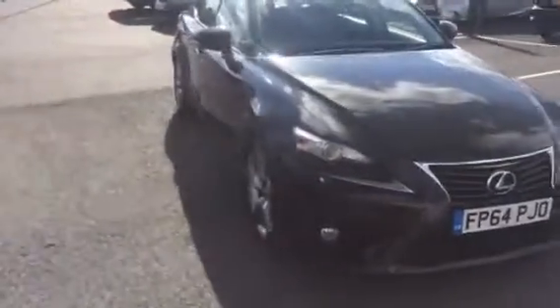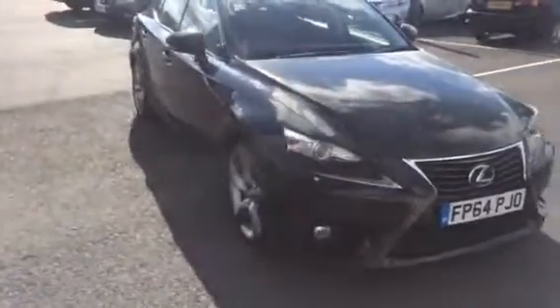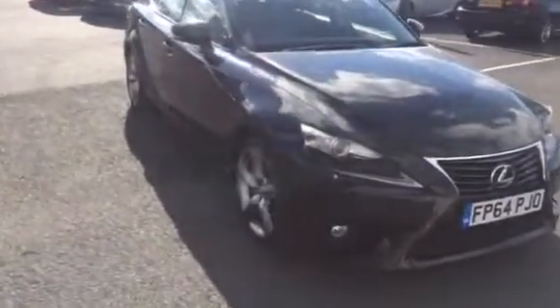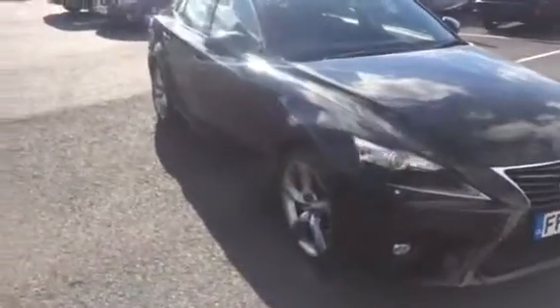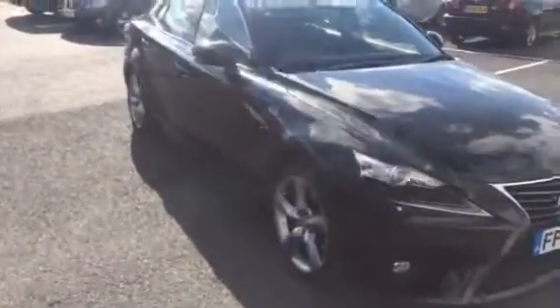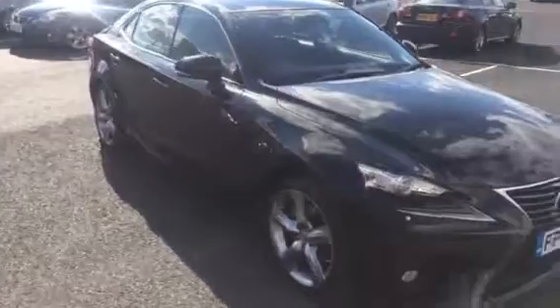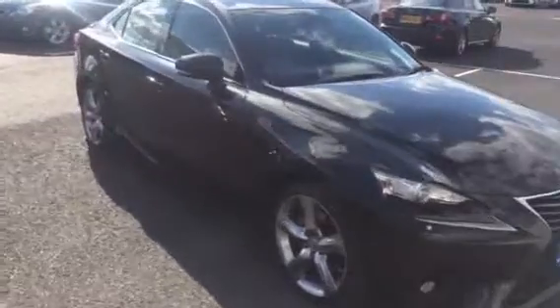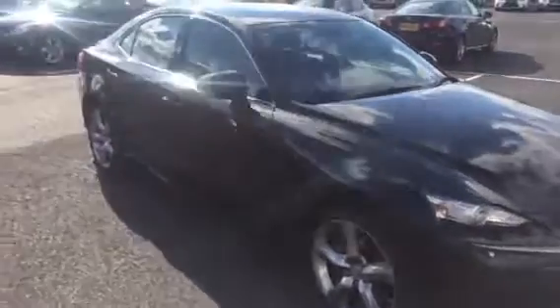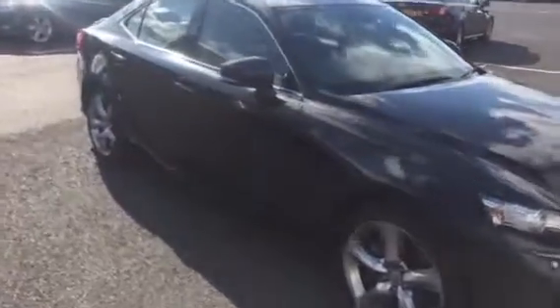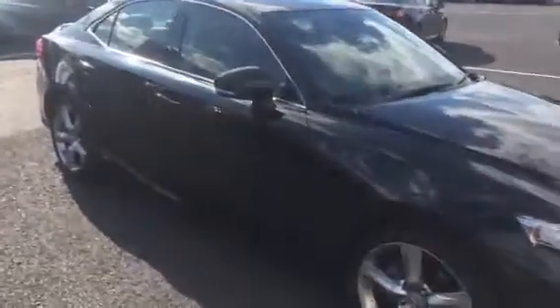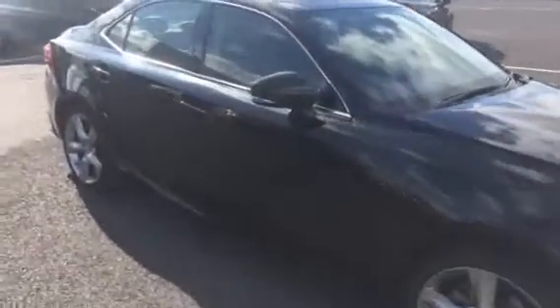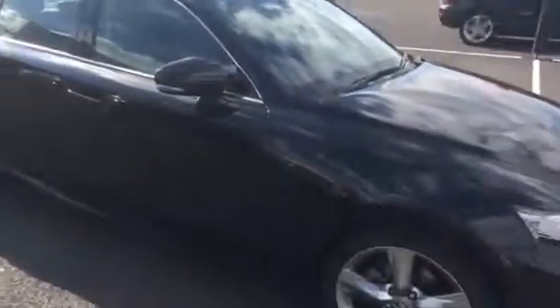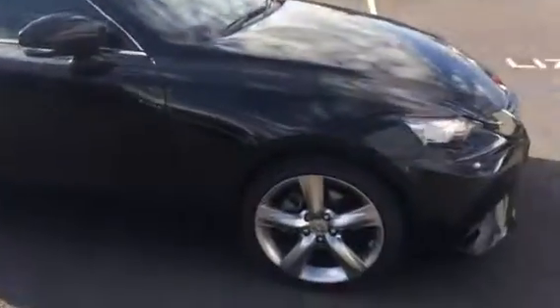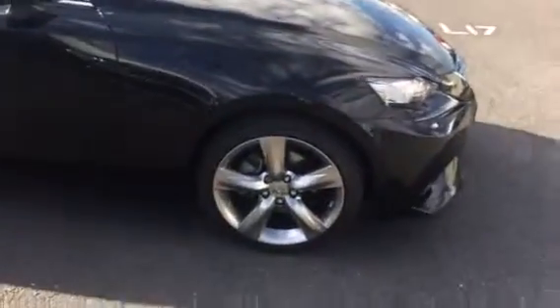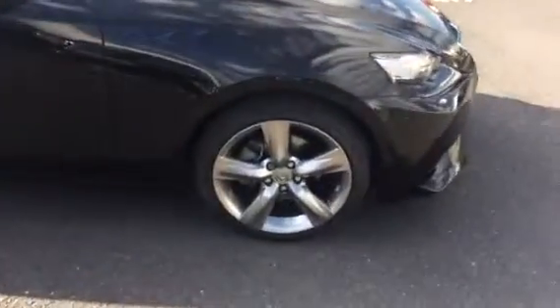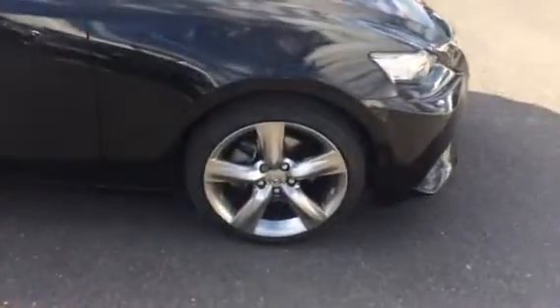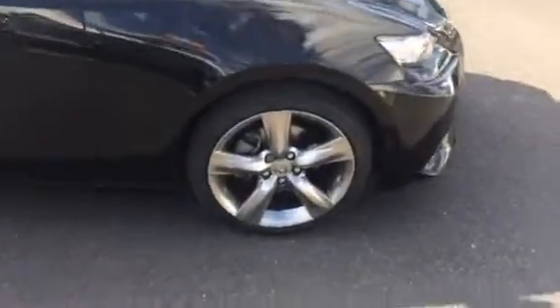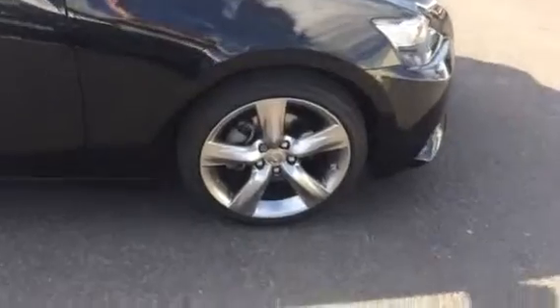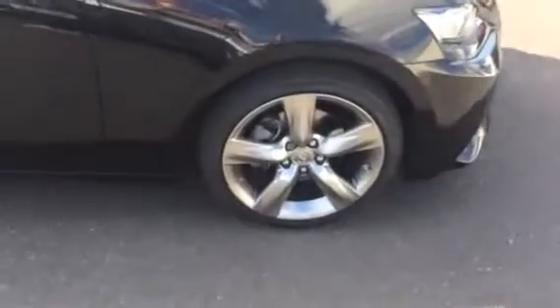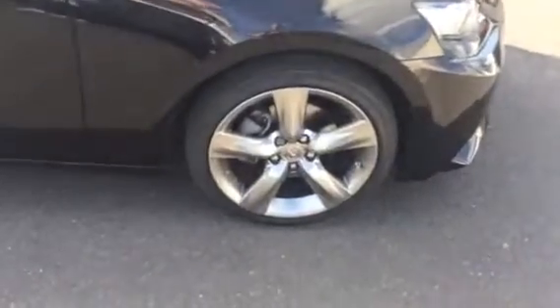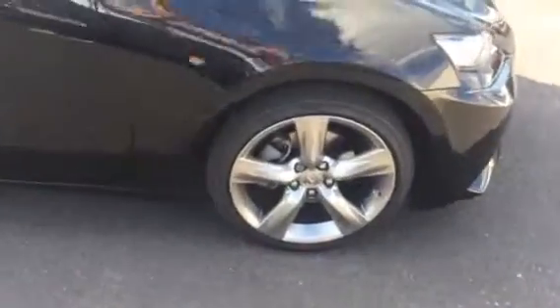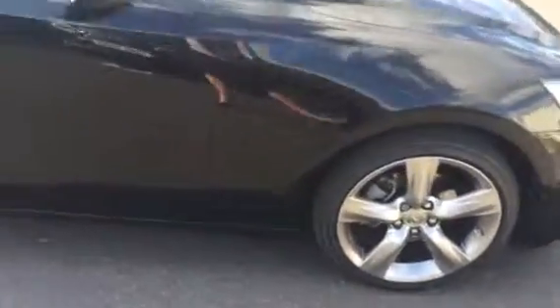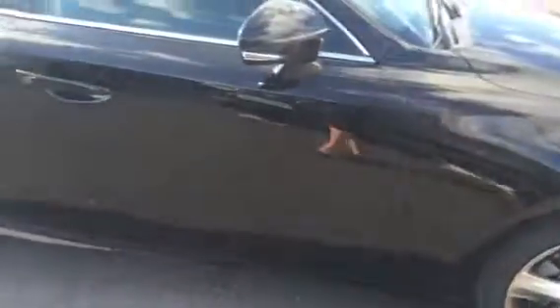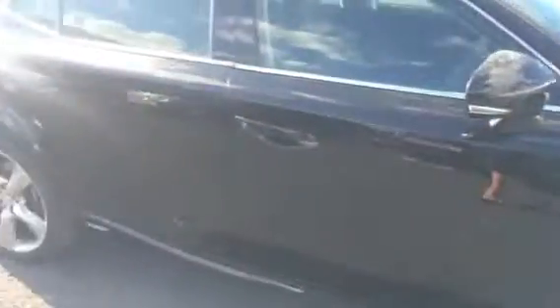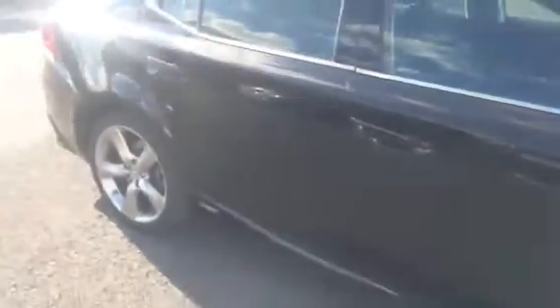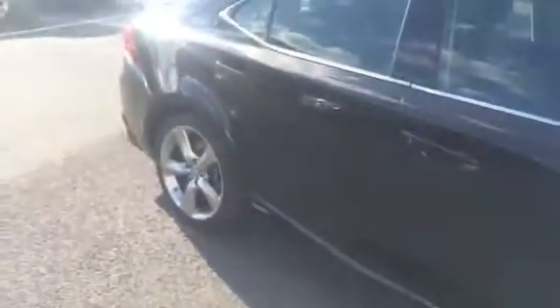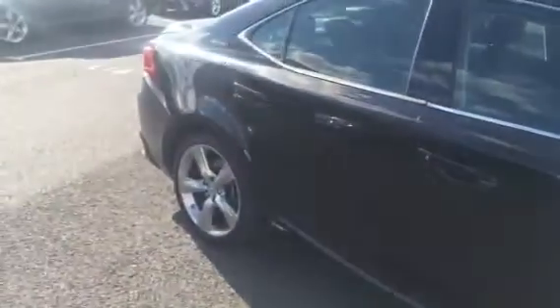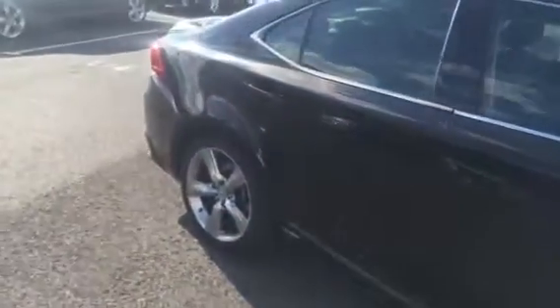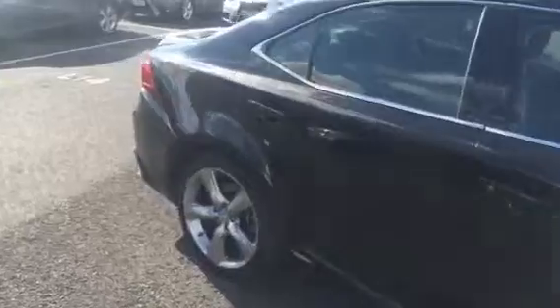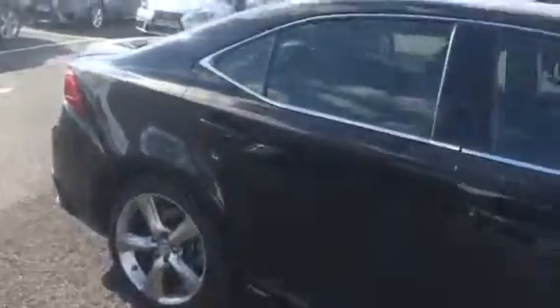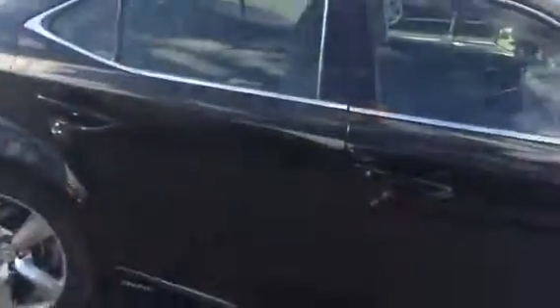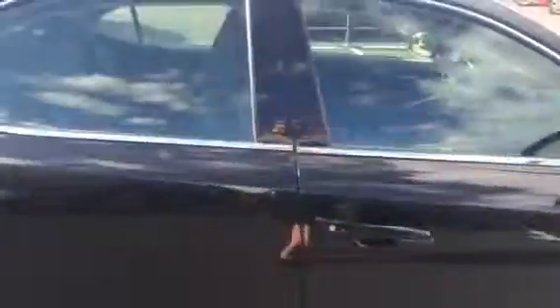I would like to take you around the vehicle just to show you the style and some of the car's features. As we come around you can see the vehicle has the 18 inch alloy wheels that are the 5 spoke. Such a striking design as you're coming down, the lines are absolutely amazing.